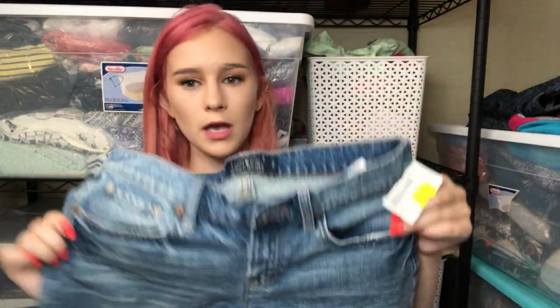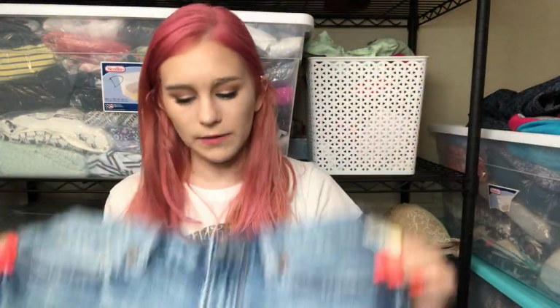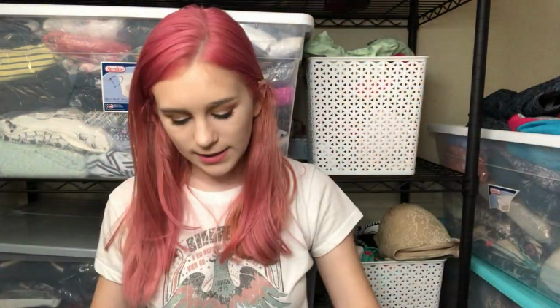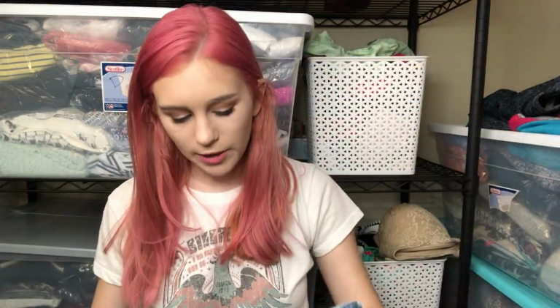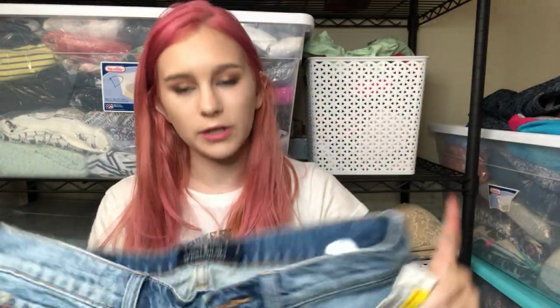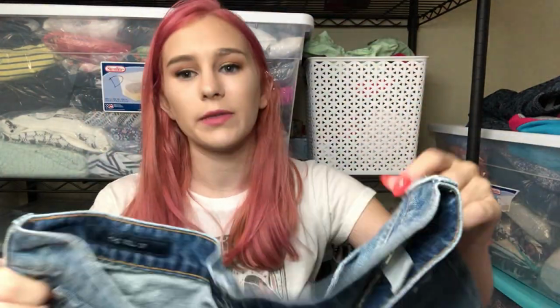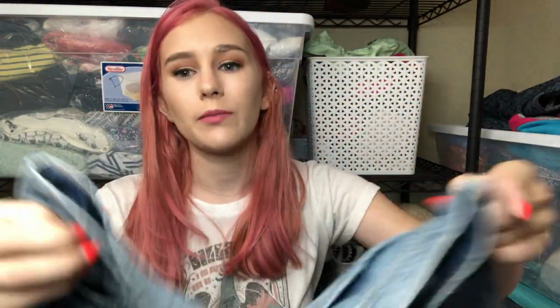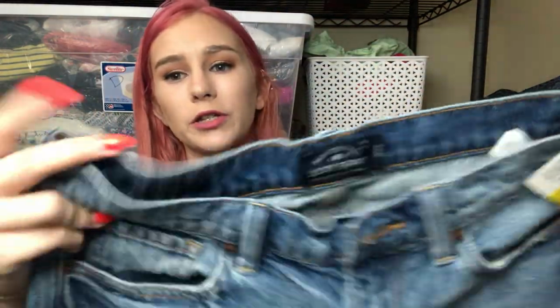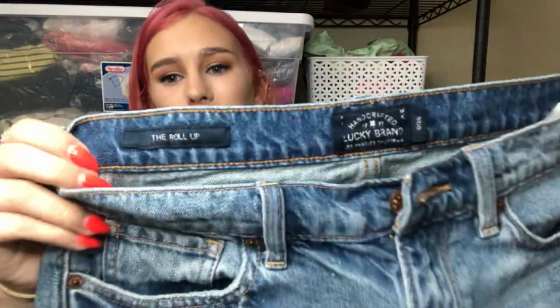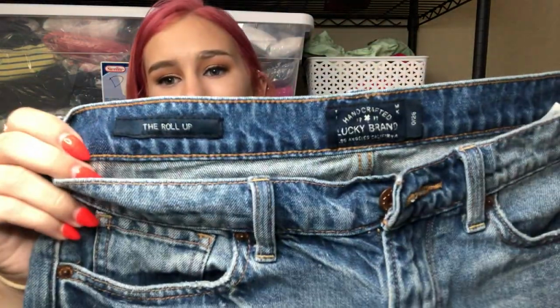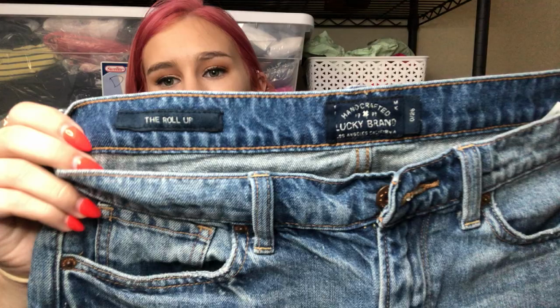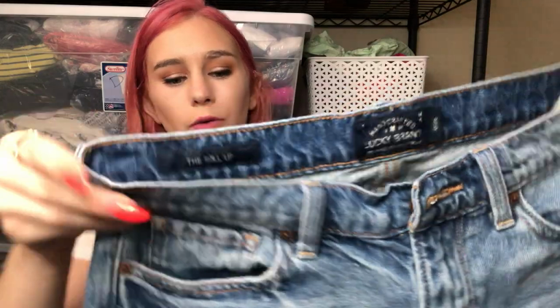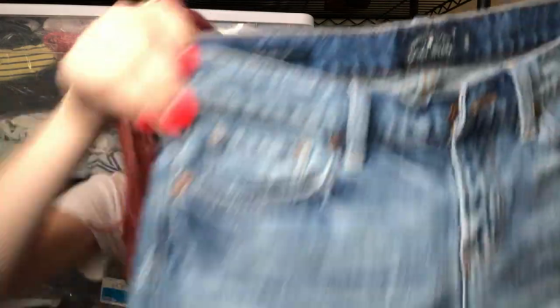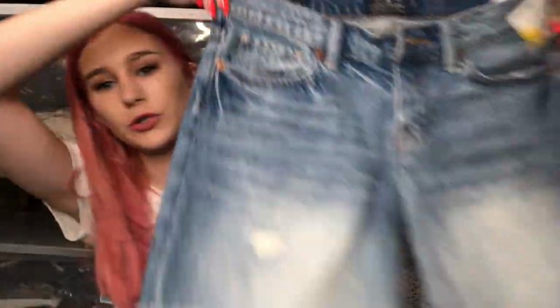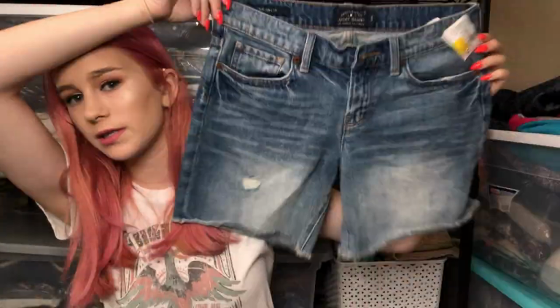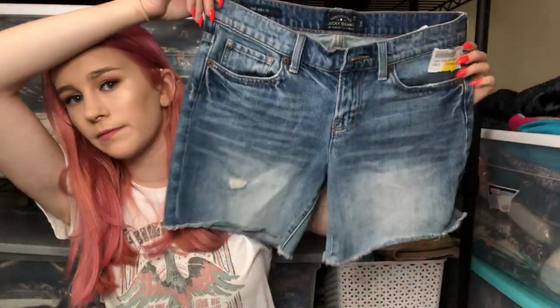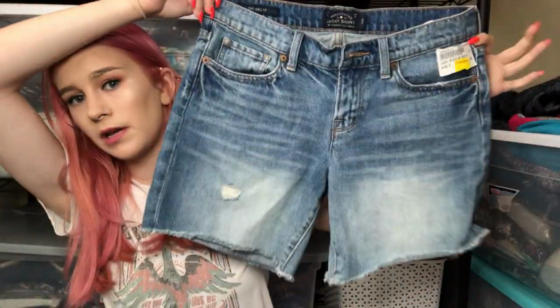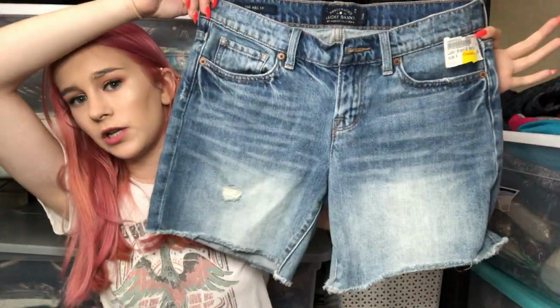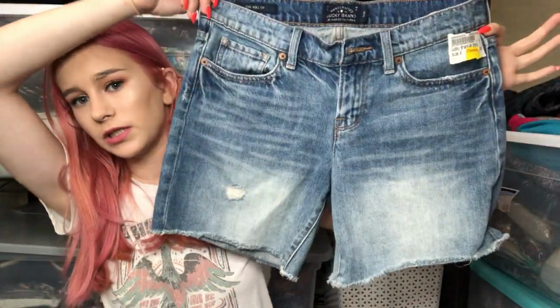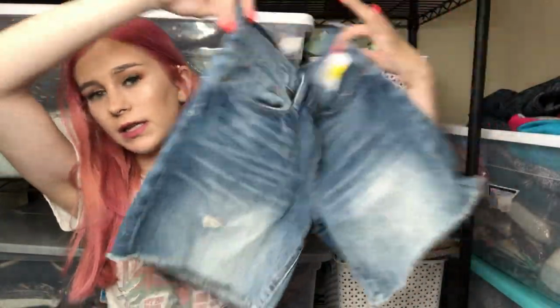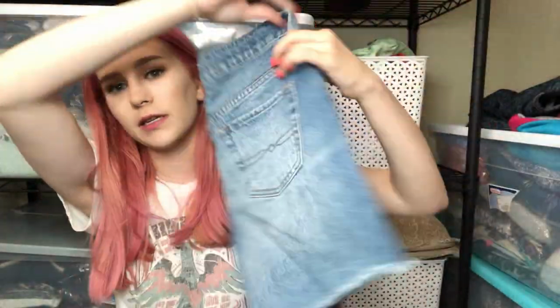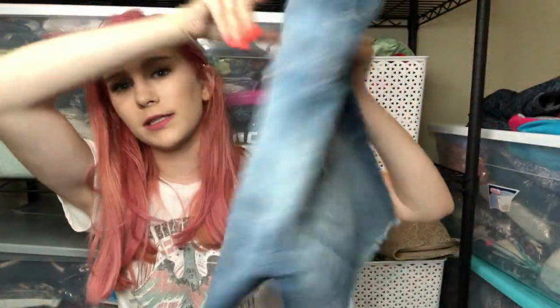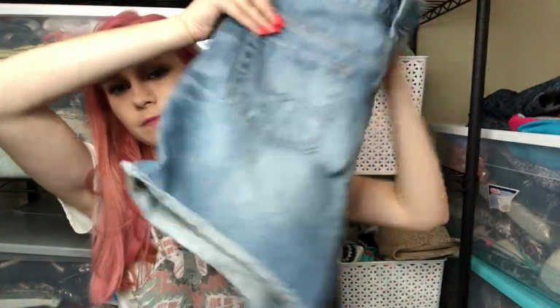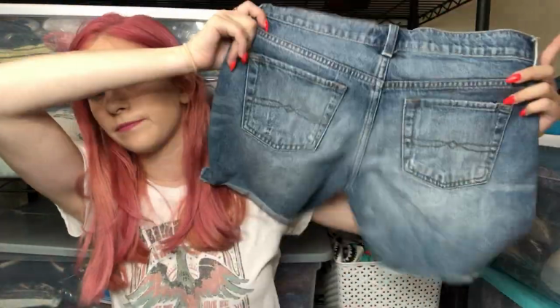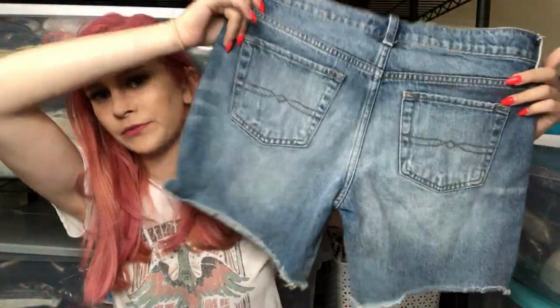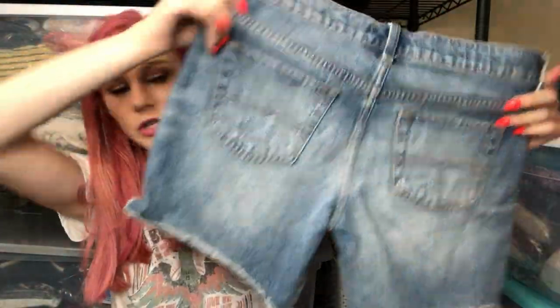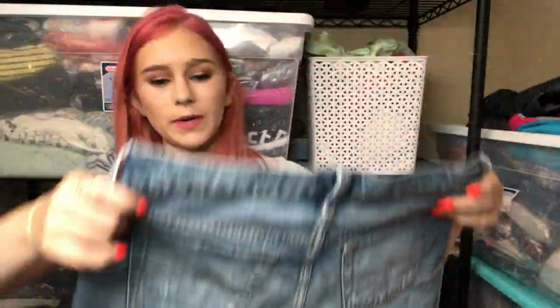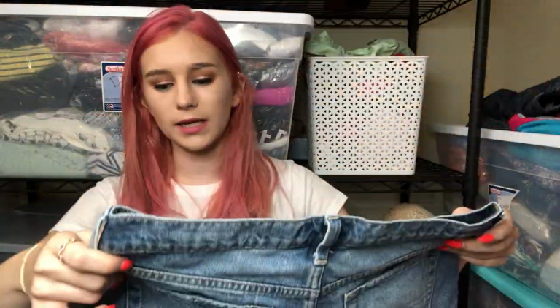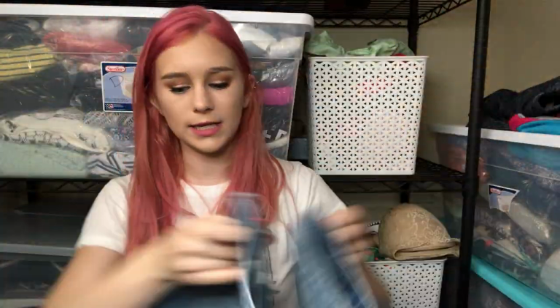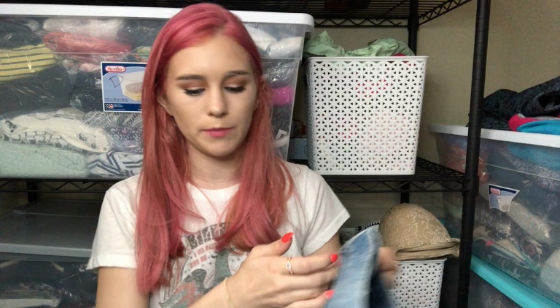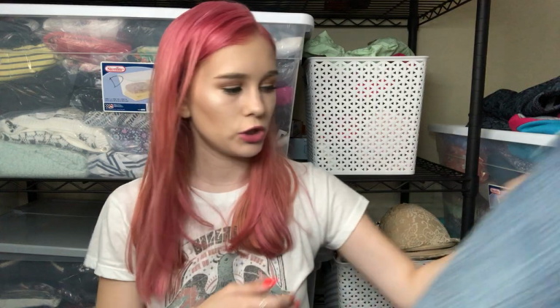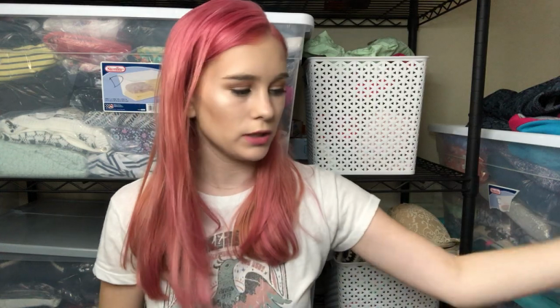The next item I got are some Lucky Brand shorts — these are the roll-up shorts. Just basic denim shorts.